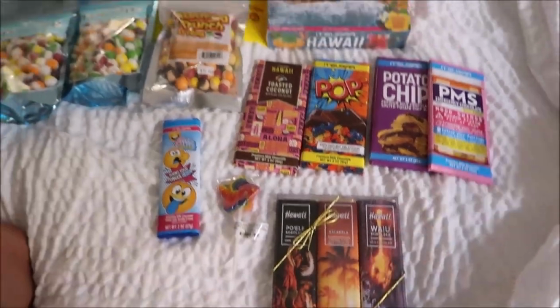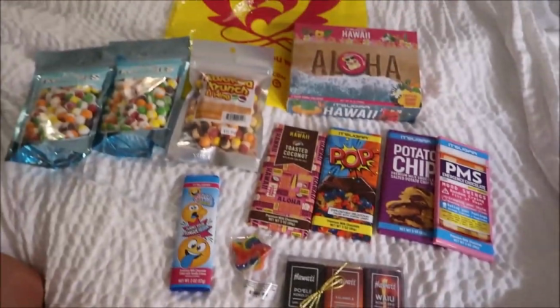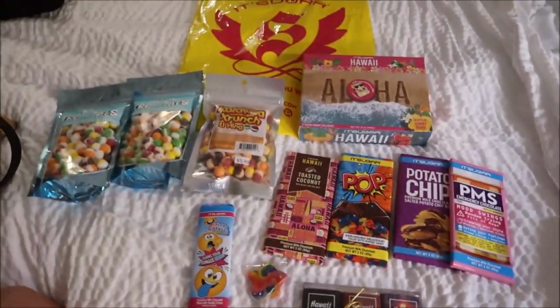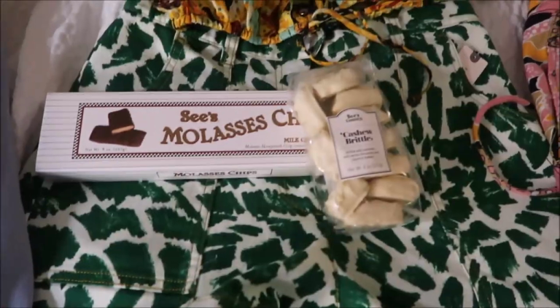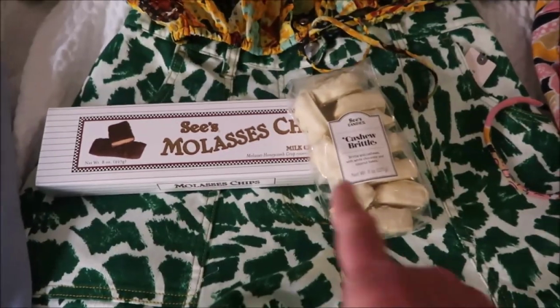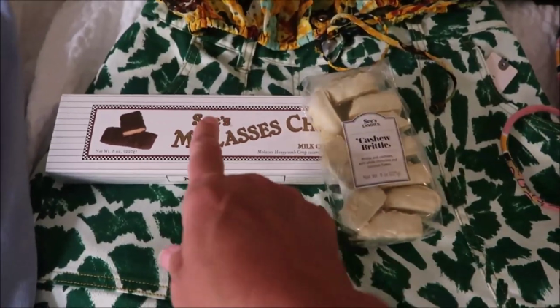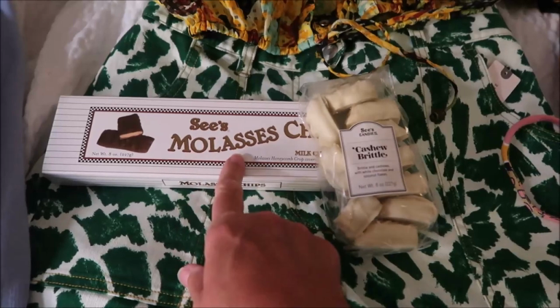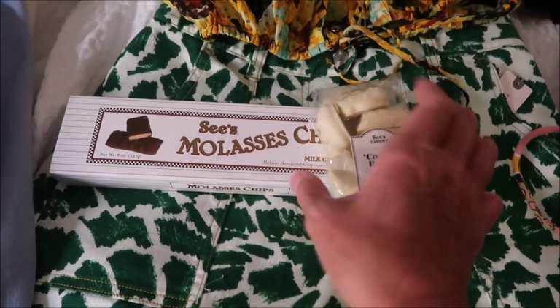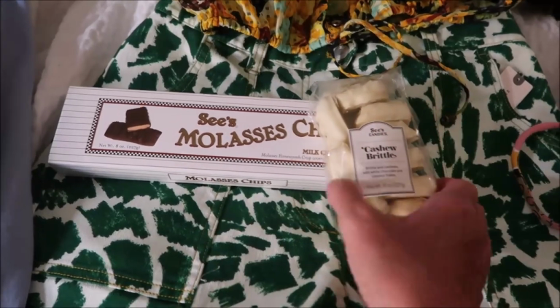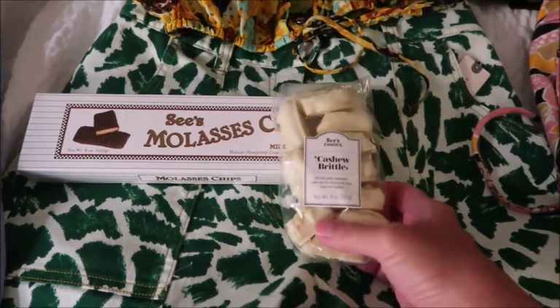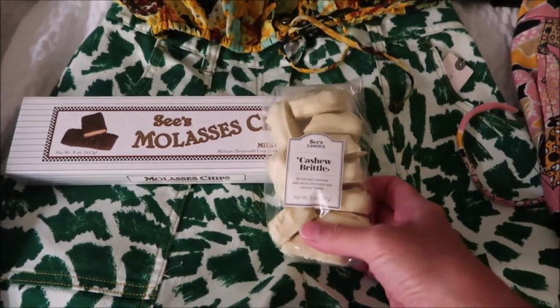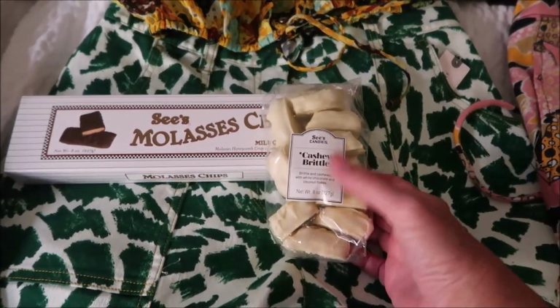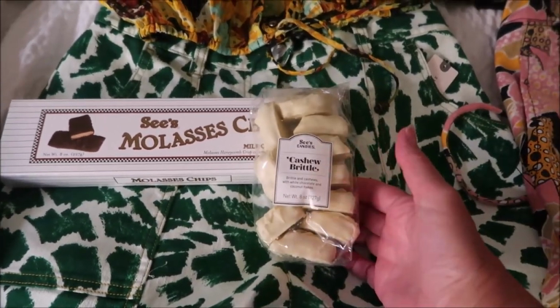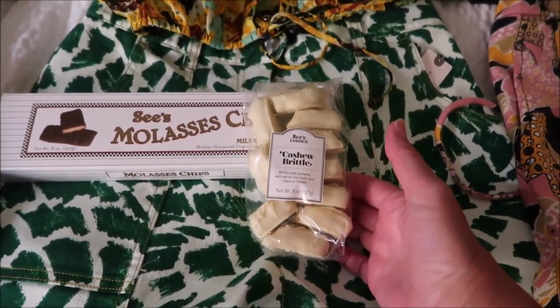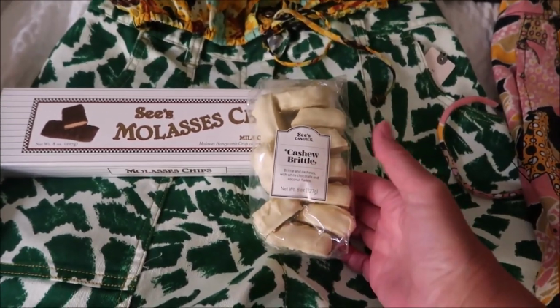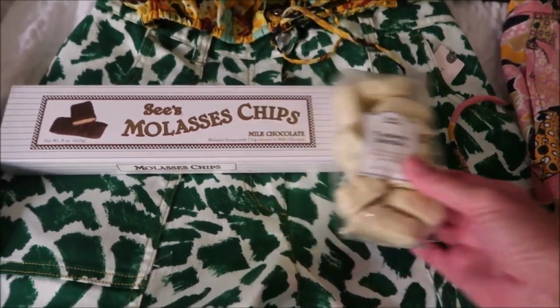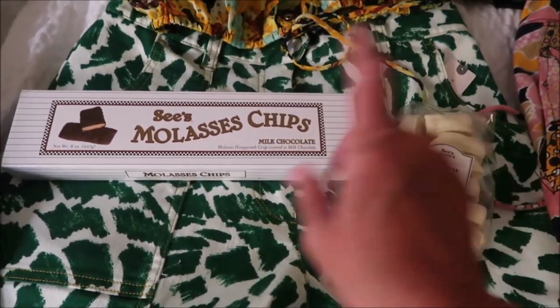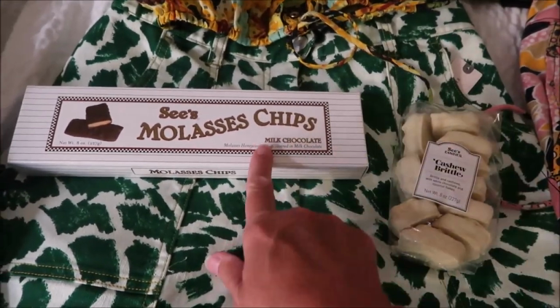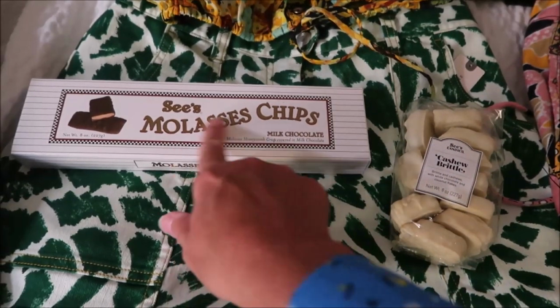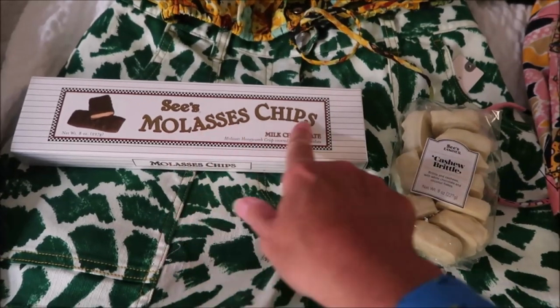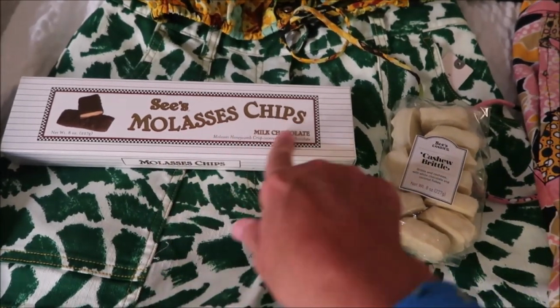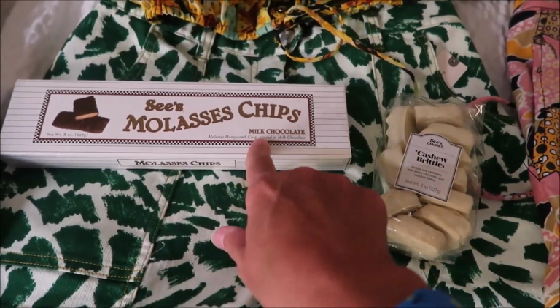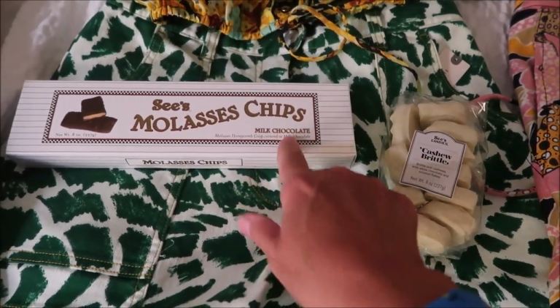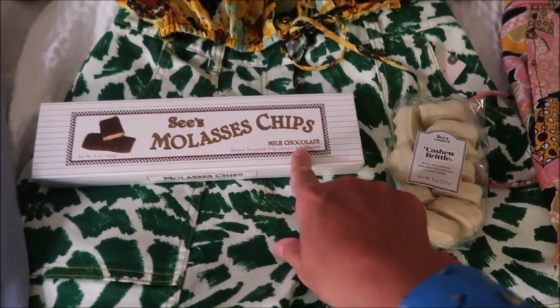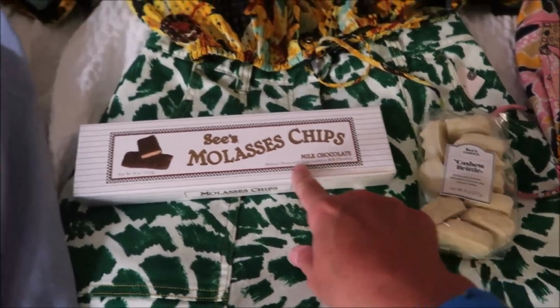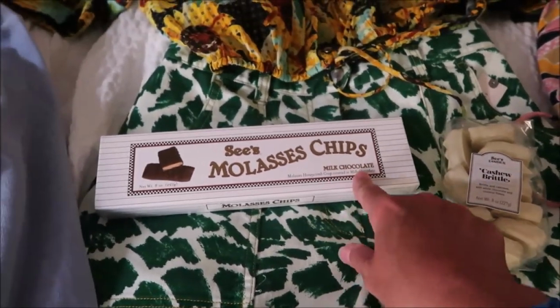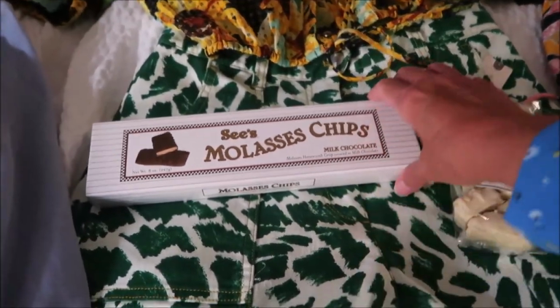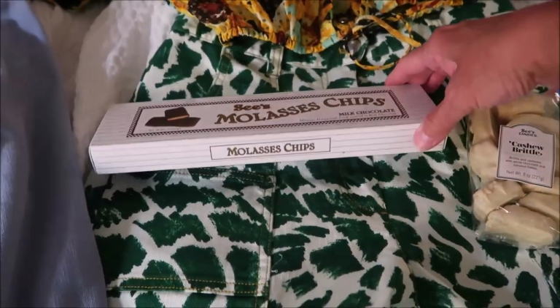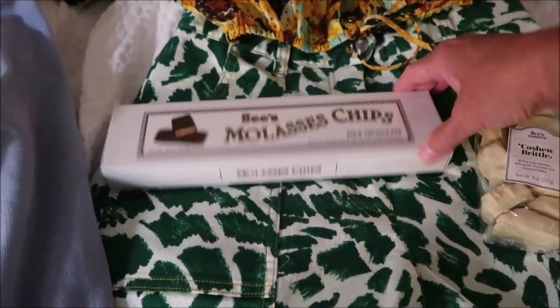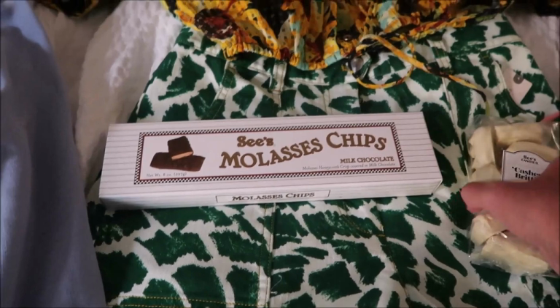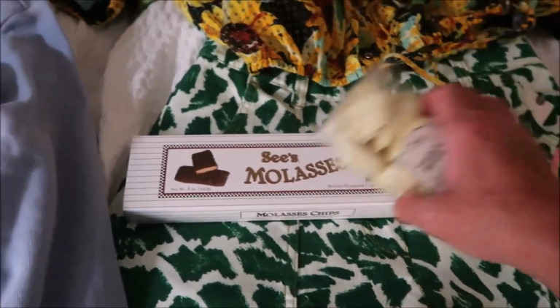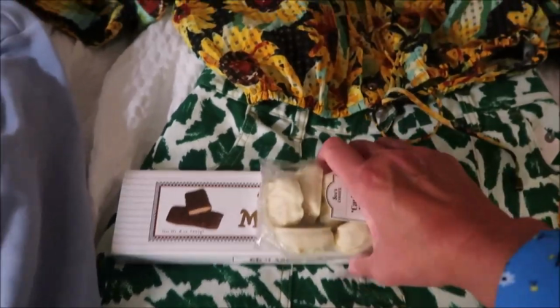We went back to See's and Ashley bought a bag of Cashew Brittle. She also bought See's Molasses Chips in milk chocolate — they do have dark chocolate too if you're curious.